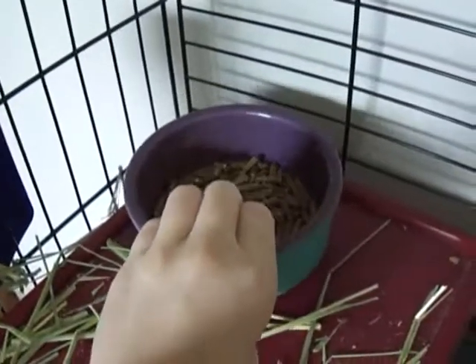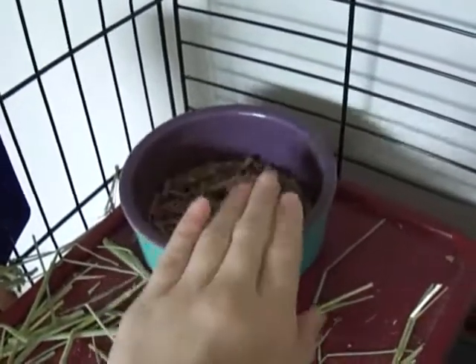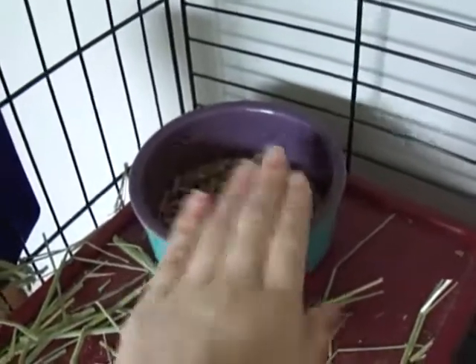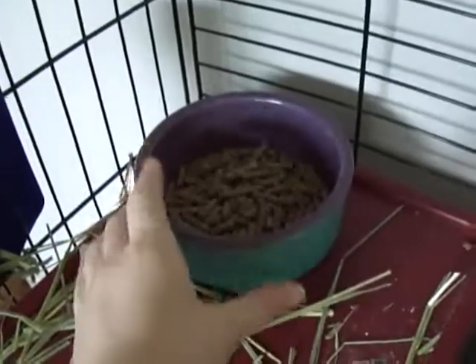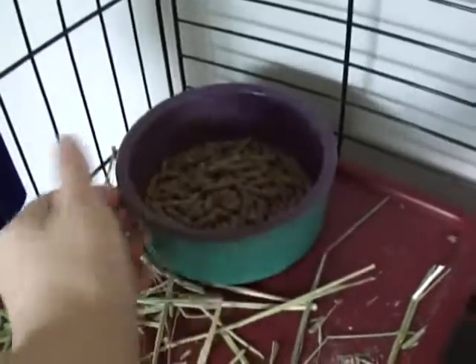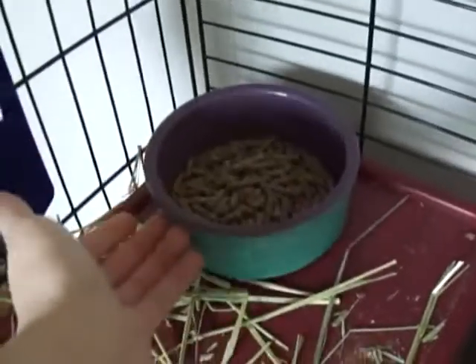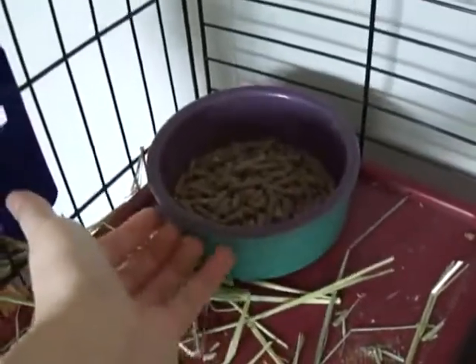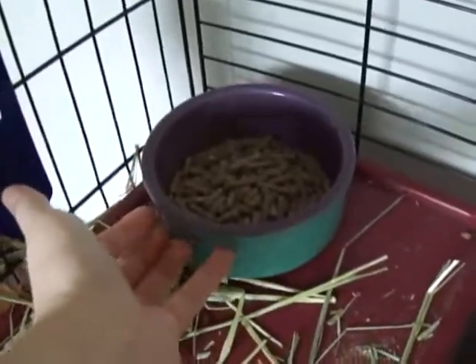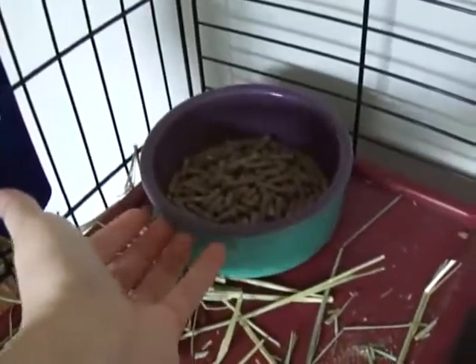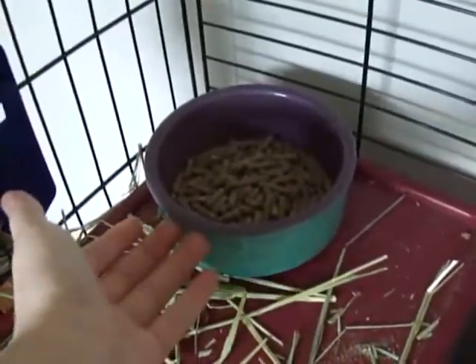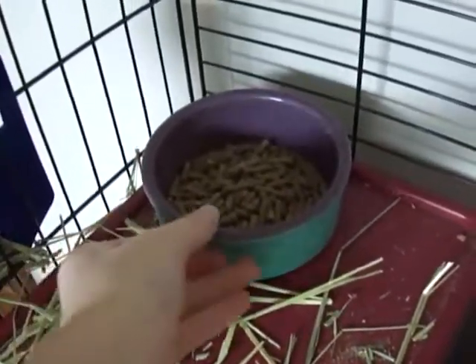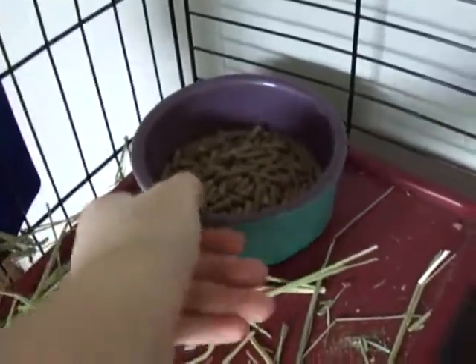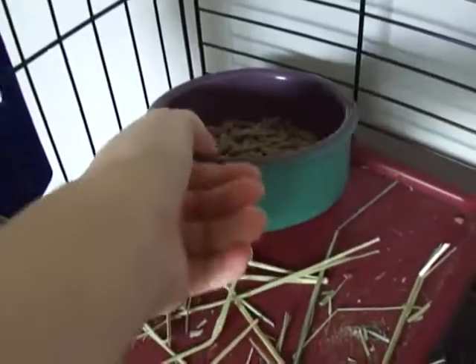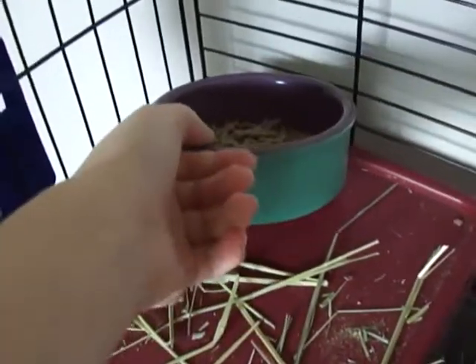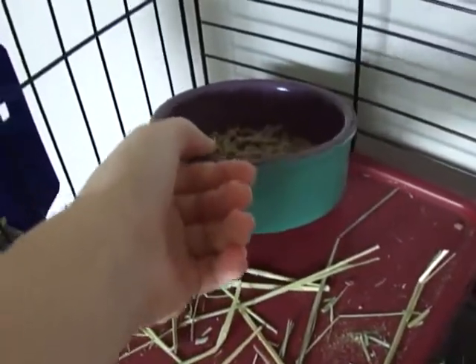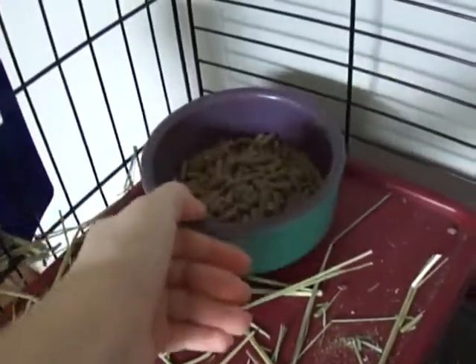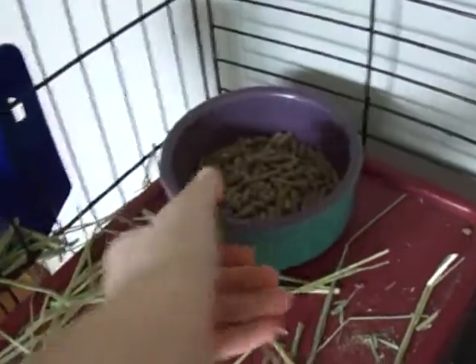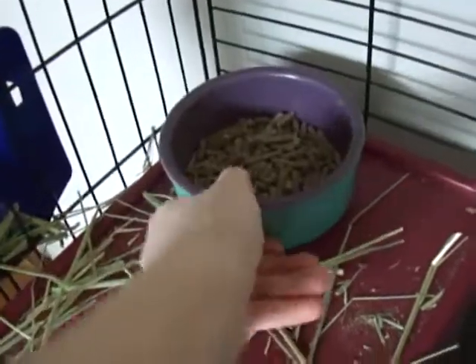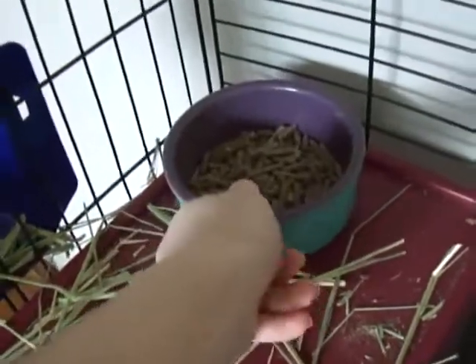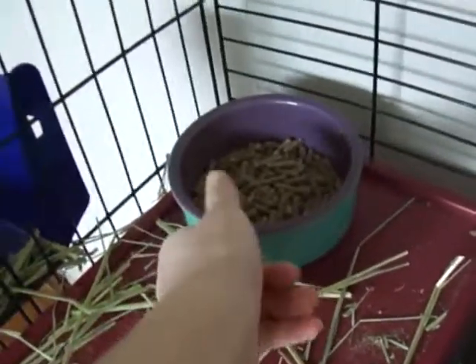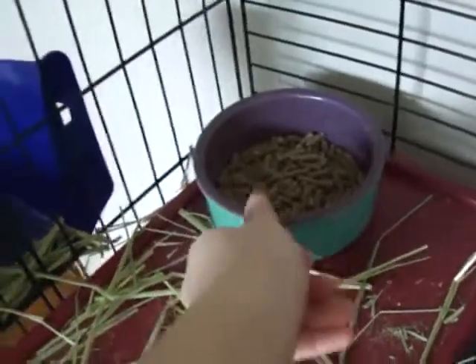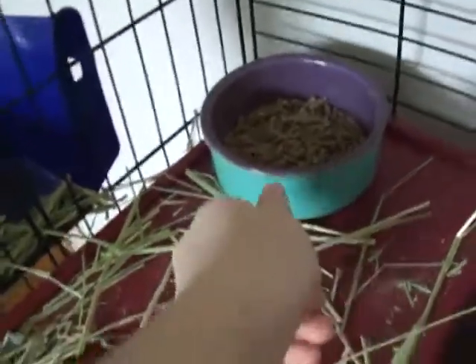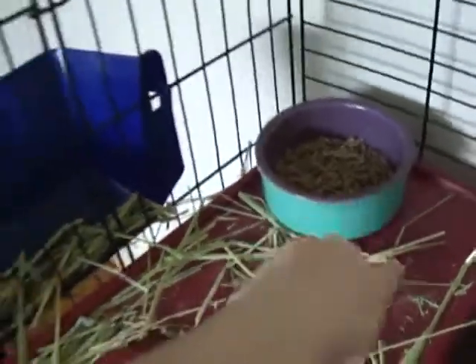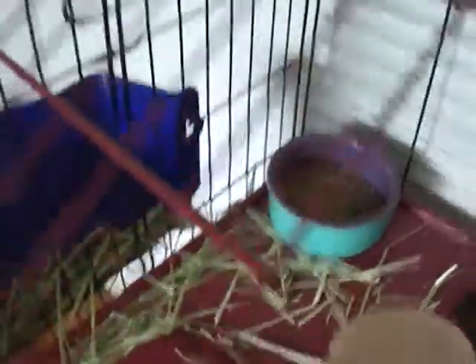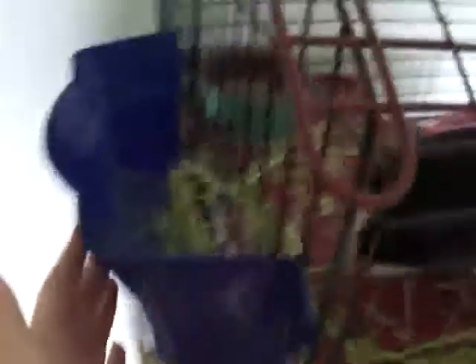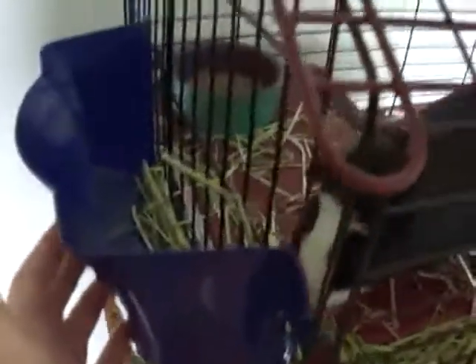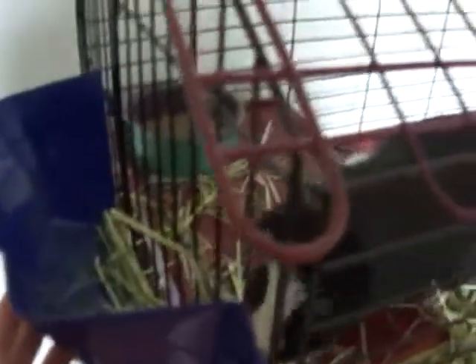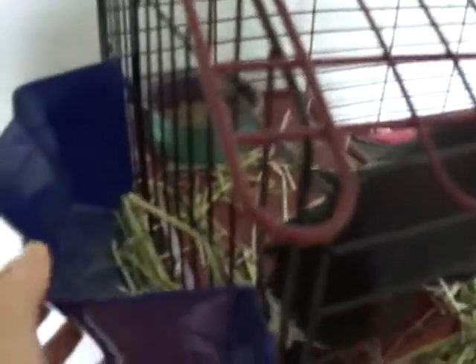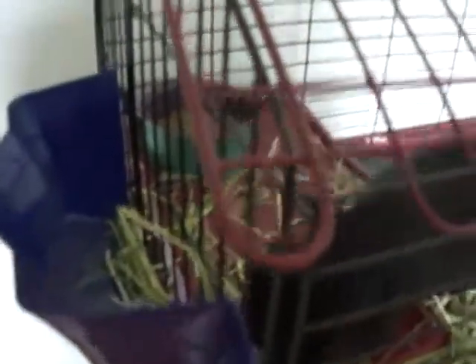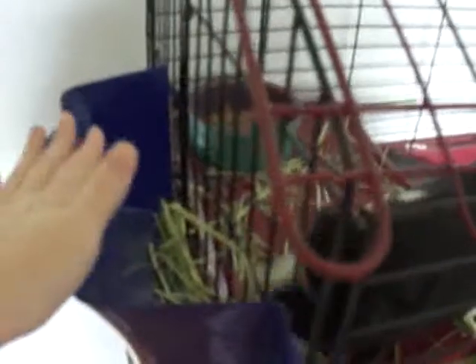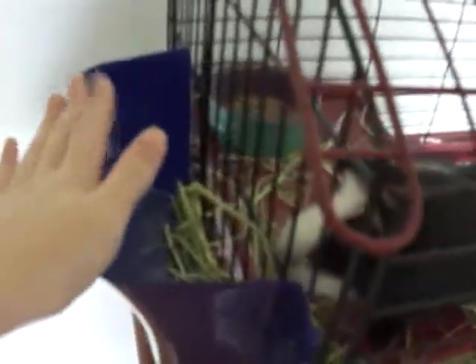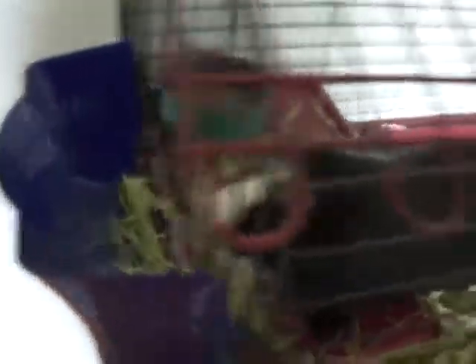You will need a type of food bowl for the guinea pig pellets. This is a ceramic one so he can't tip it over as easily. You also need something to hold your hay in — I use this hay rack.